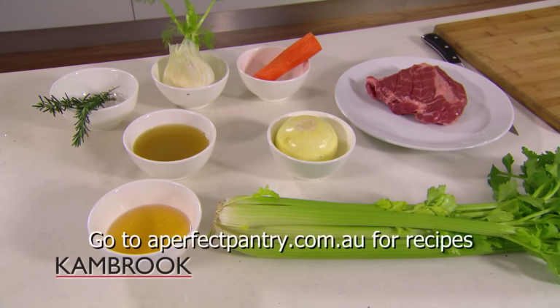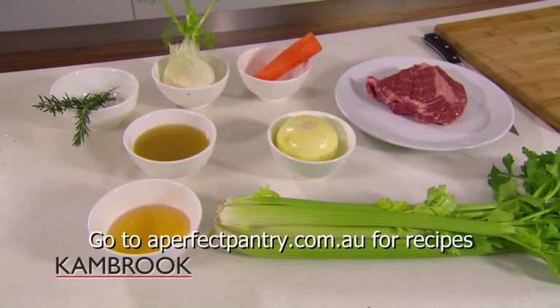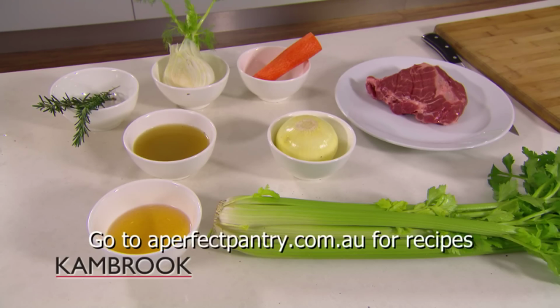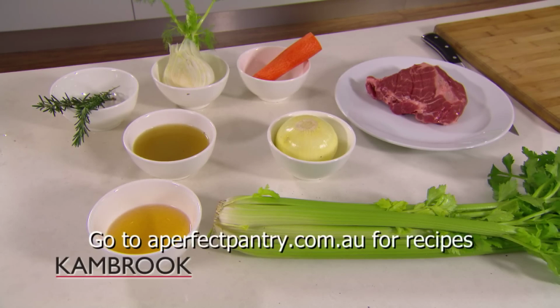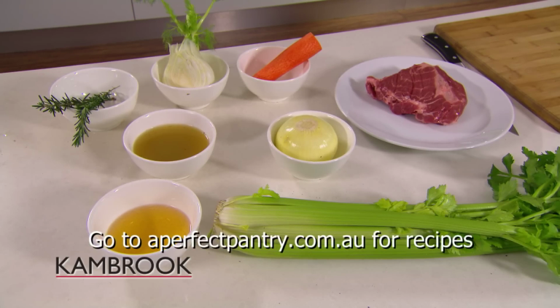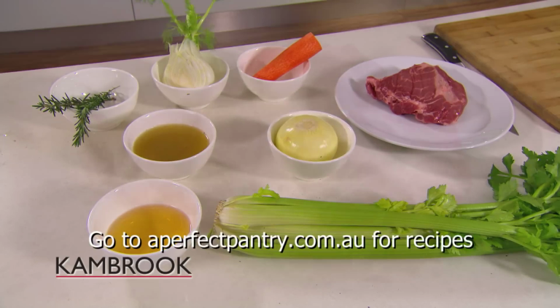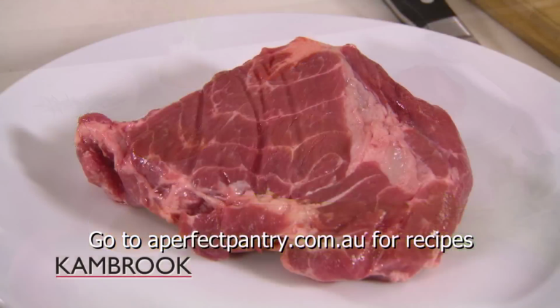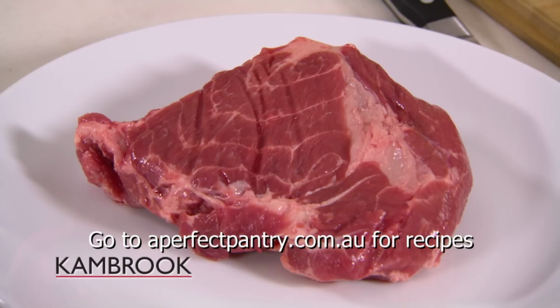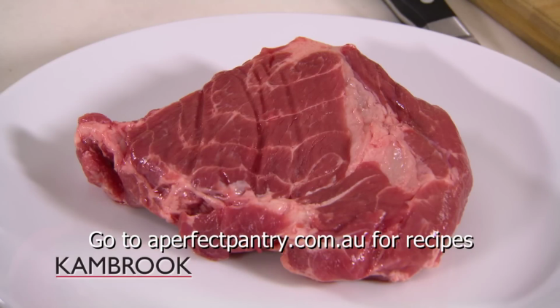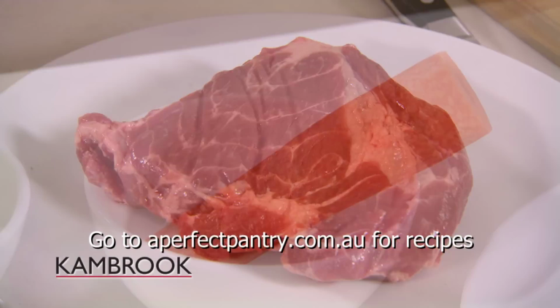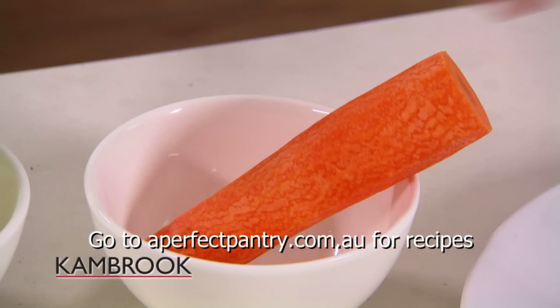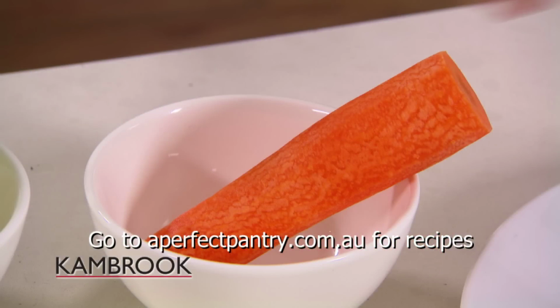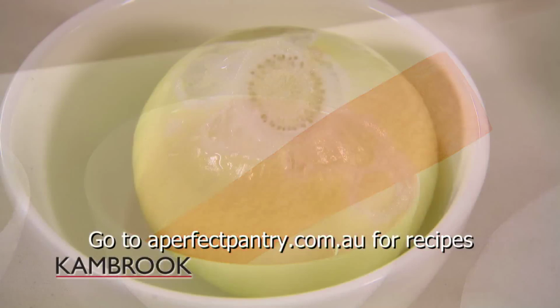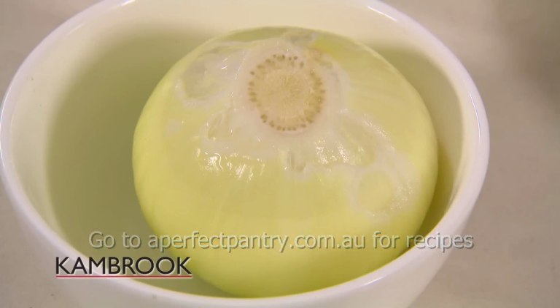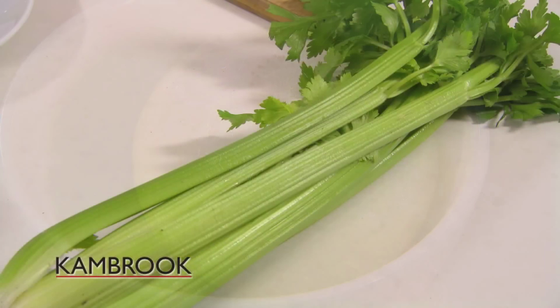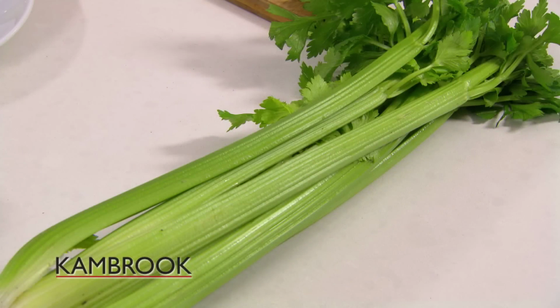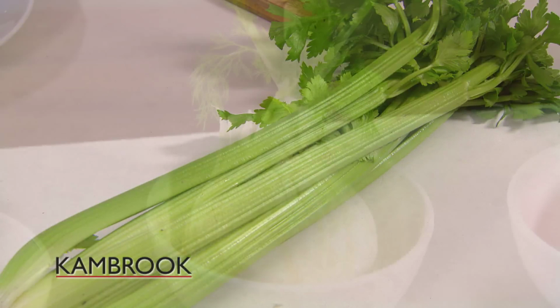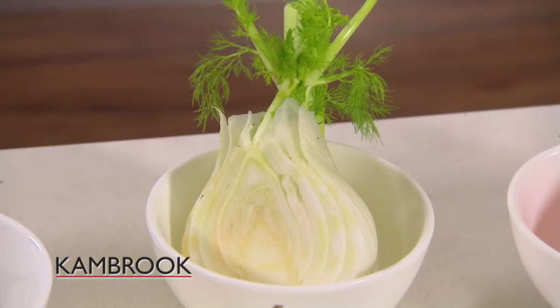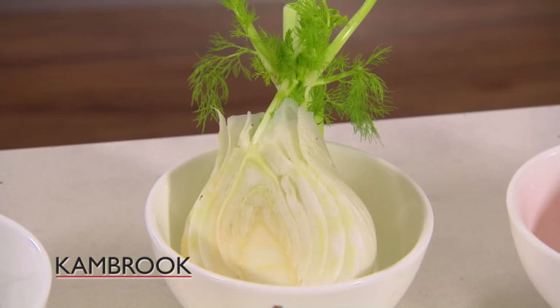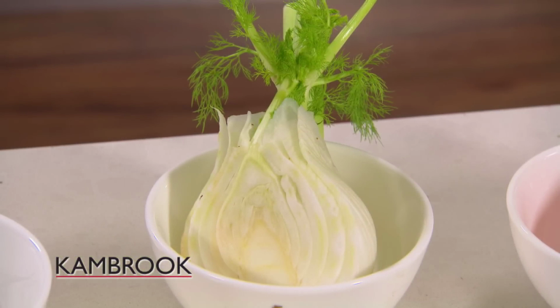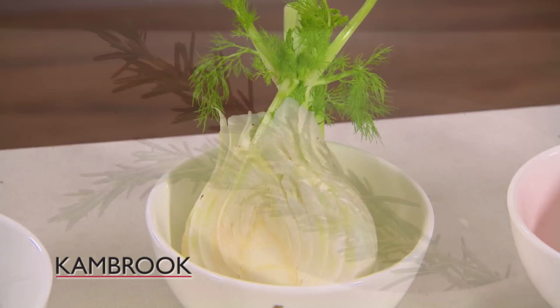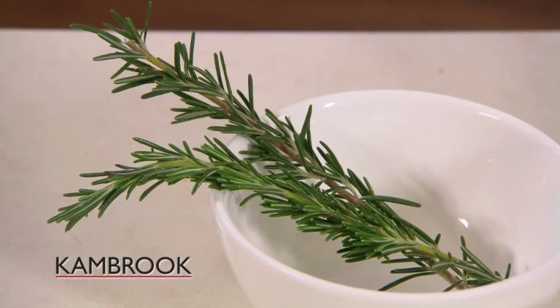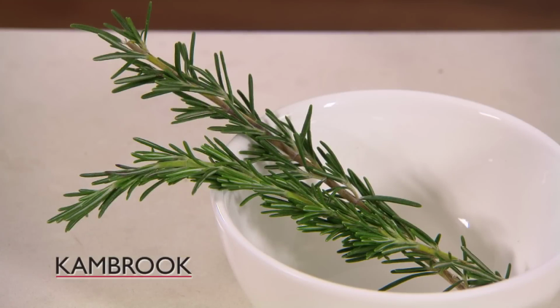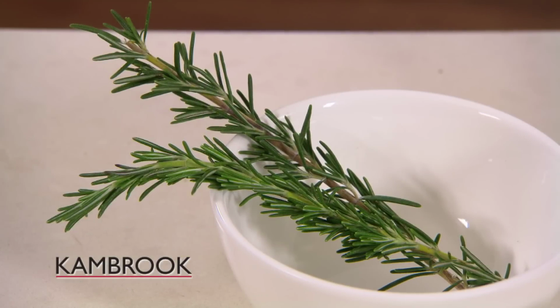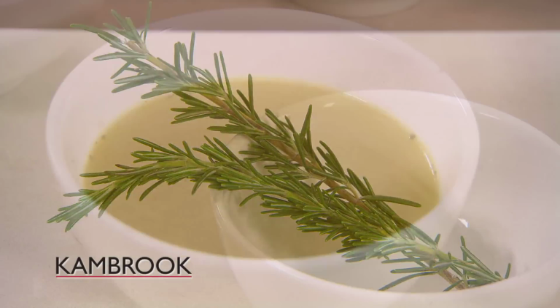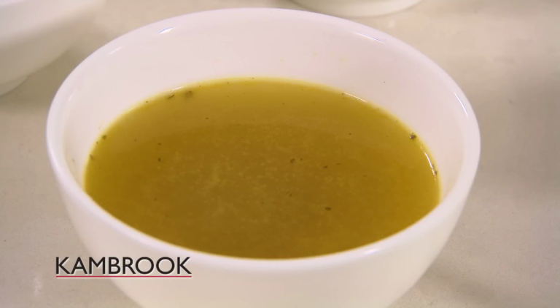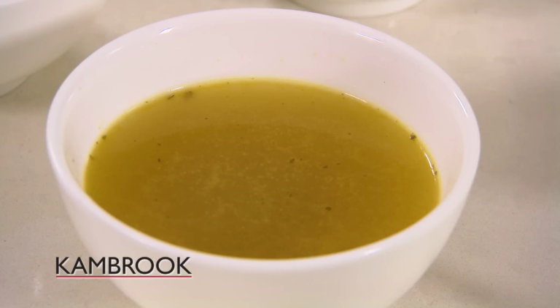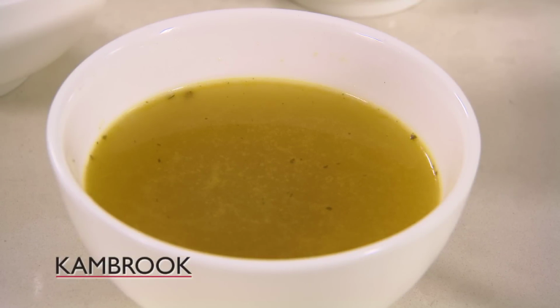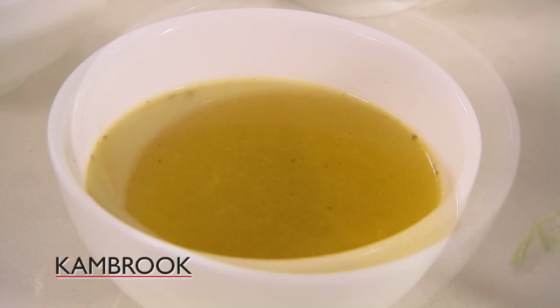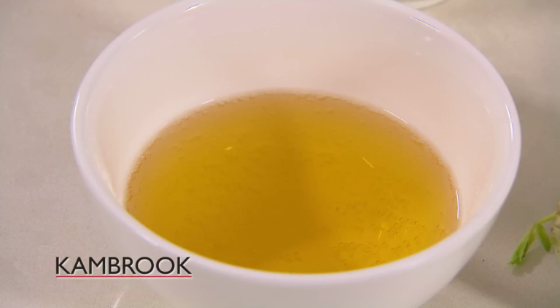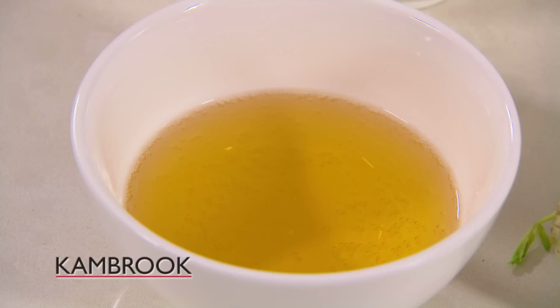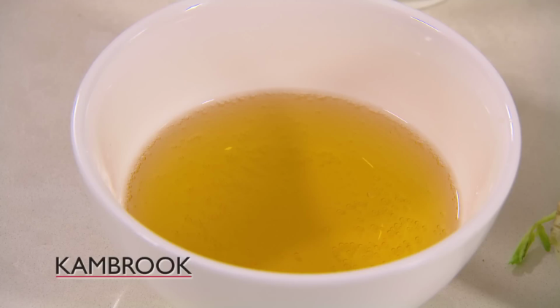To get started on this great recipe, all you're going to need is one kilo of pork shoulder, one carrot, one onion, one stick of celery, one bulb of fennel, two sprigs of rosemary, one cup of chicken stock, and a quarter cup of apple cider.